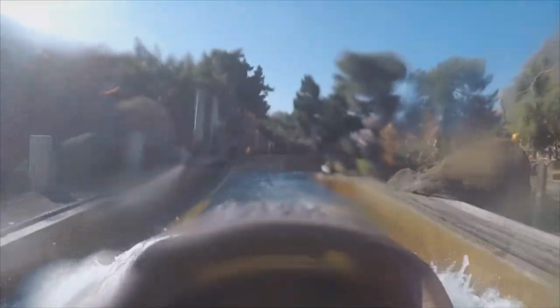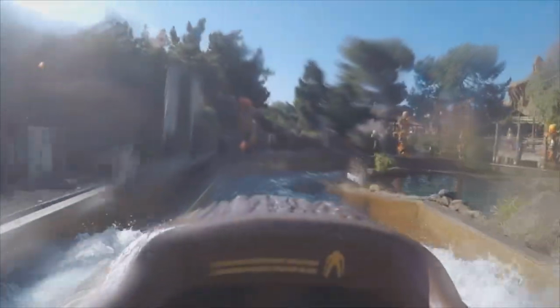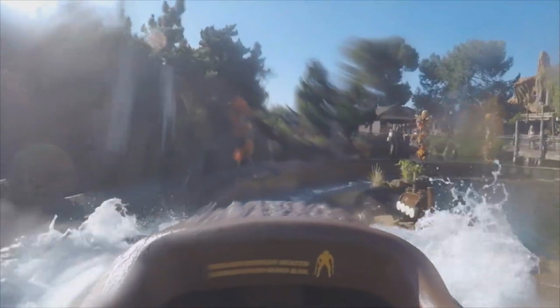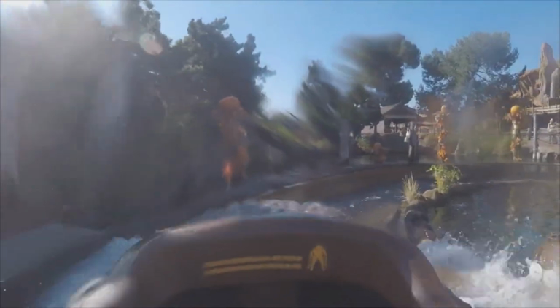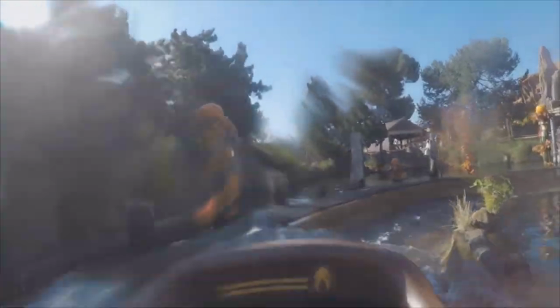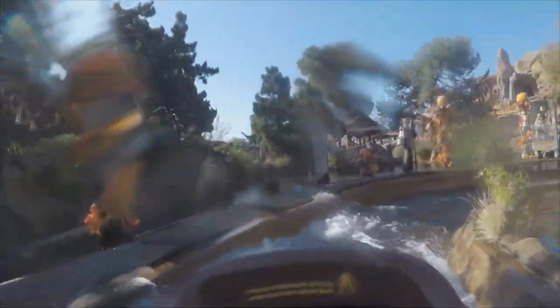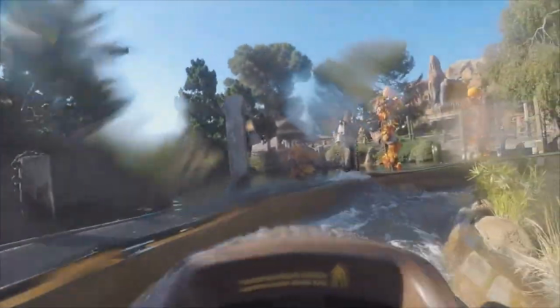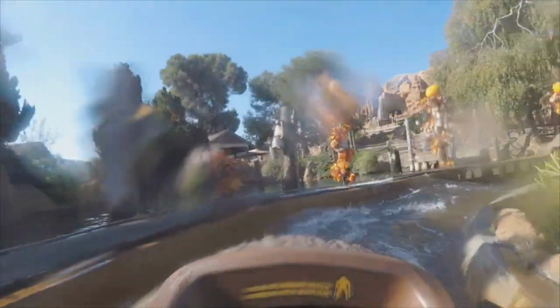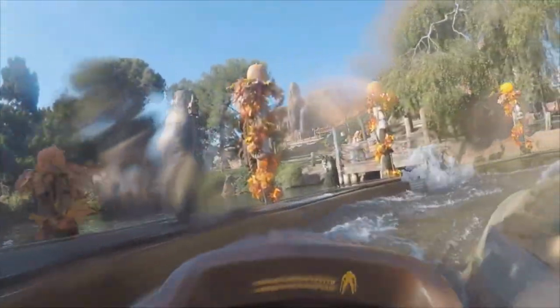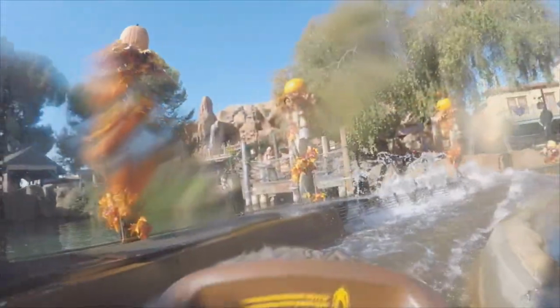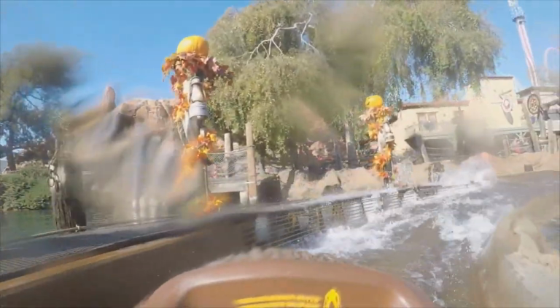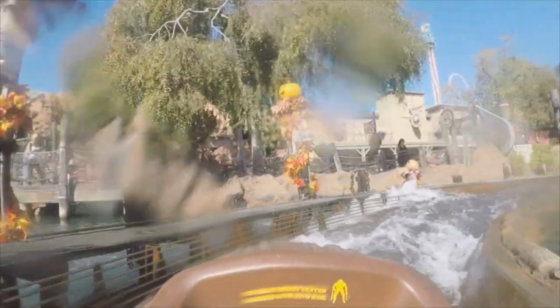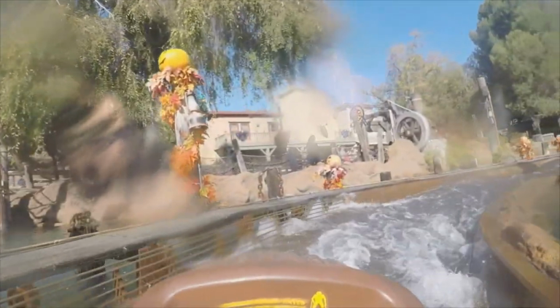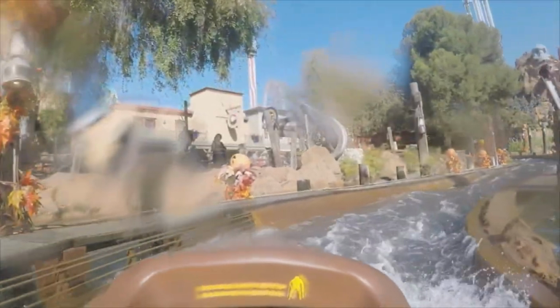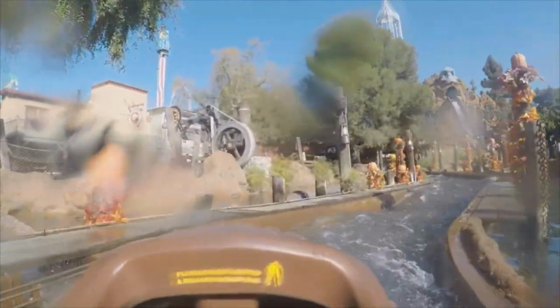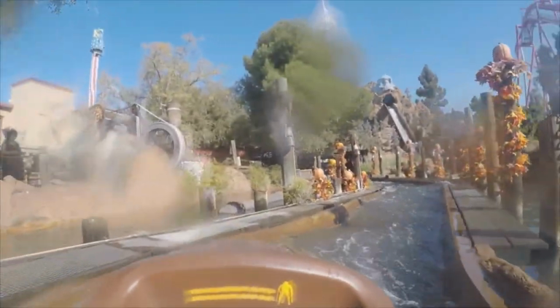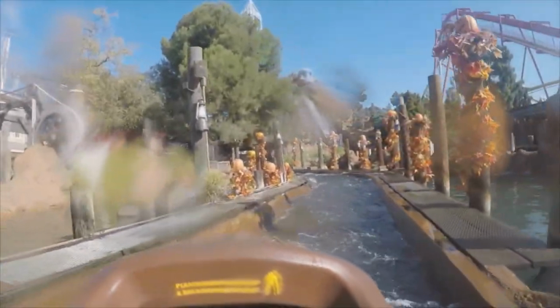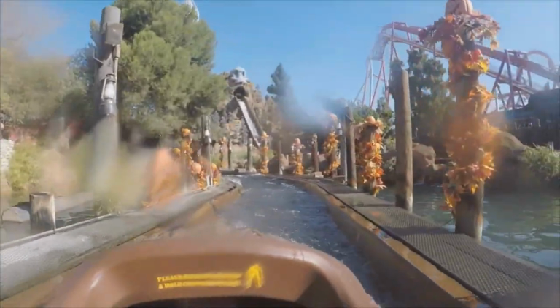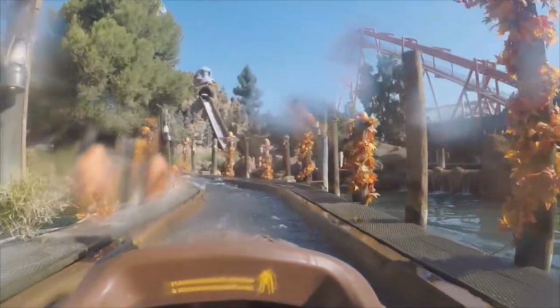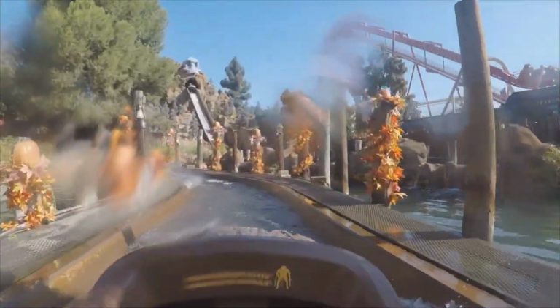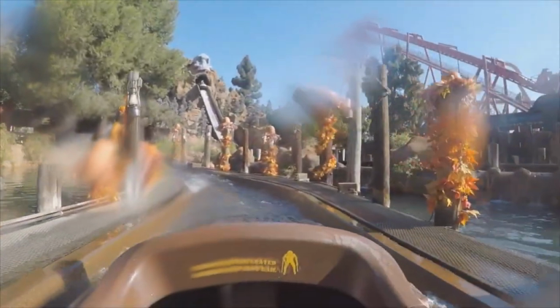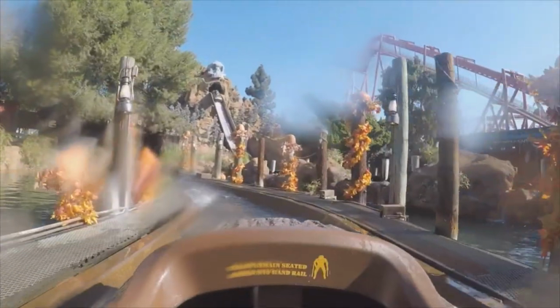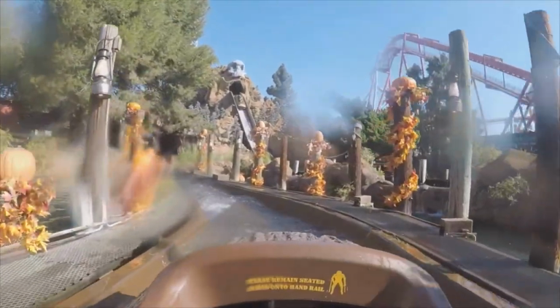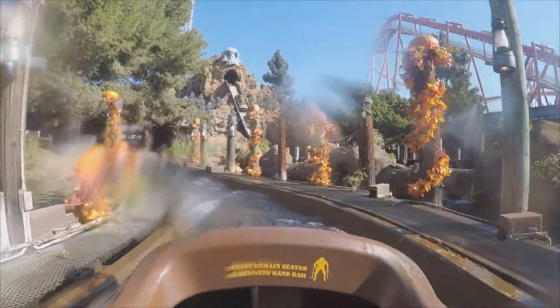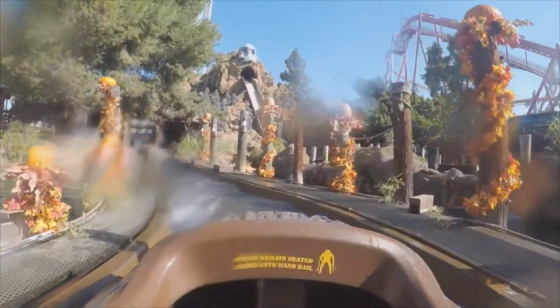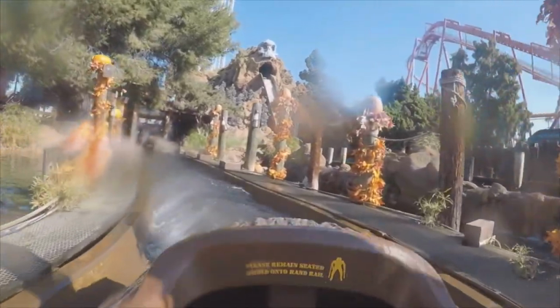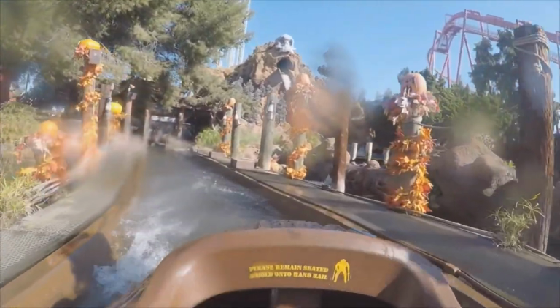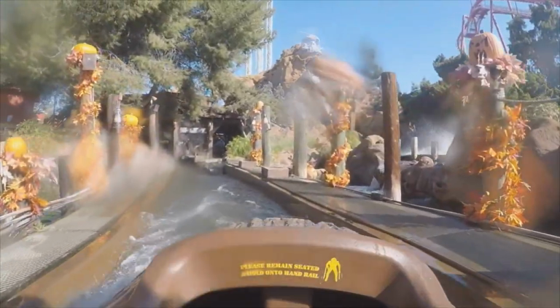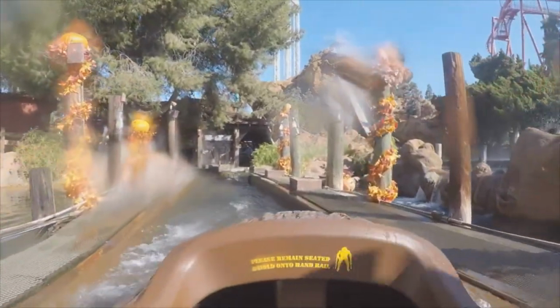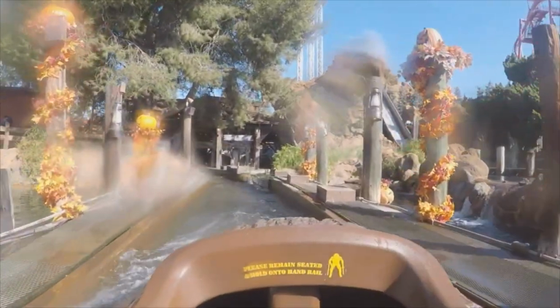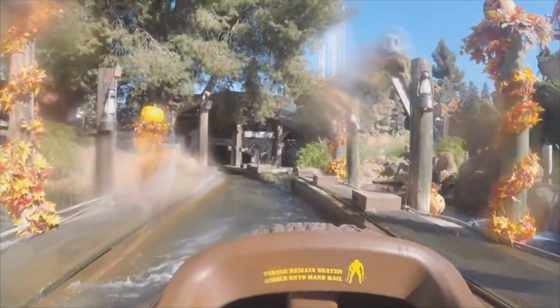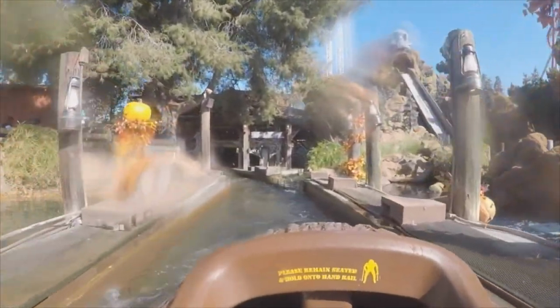Just a bit wet and that's okay. That was the Halloween Hootenanny Timber Mountain Log Ride at Knott's Berry Farm overlay — that's for the not-so-scary farm and scary farm.